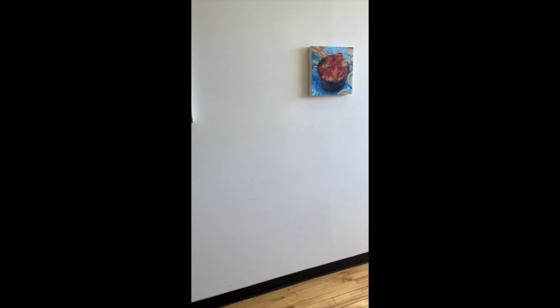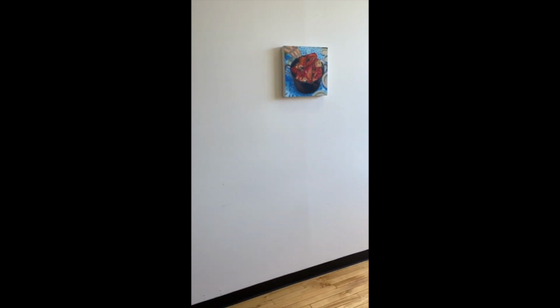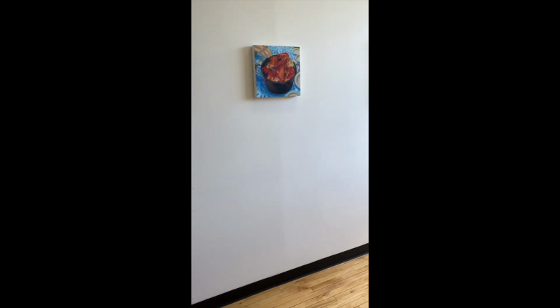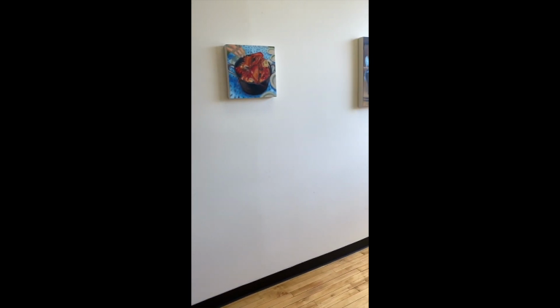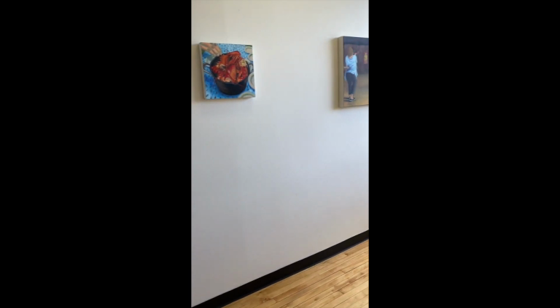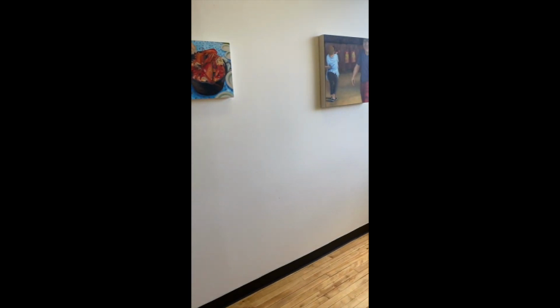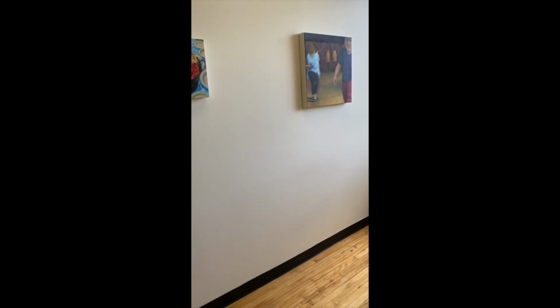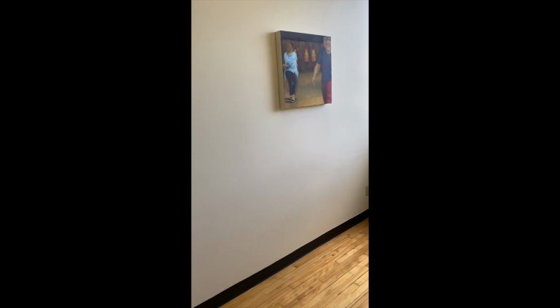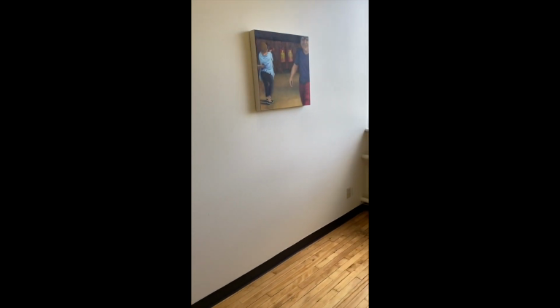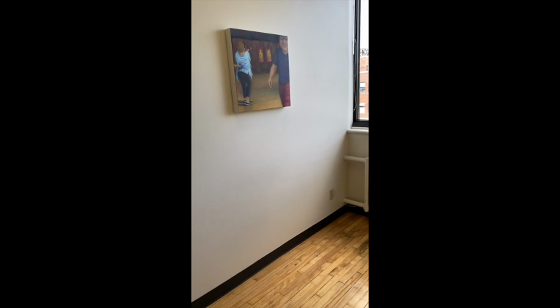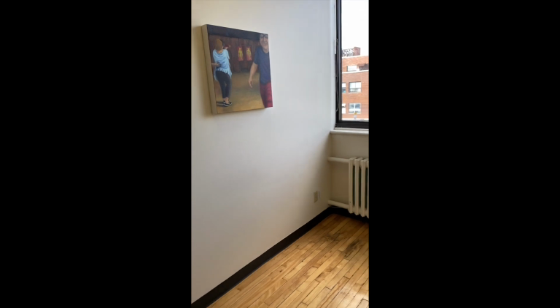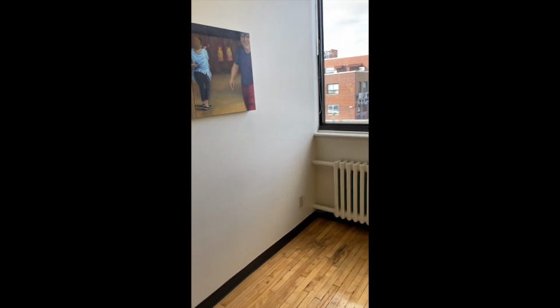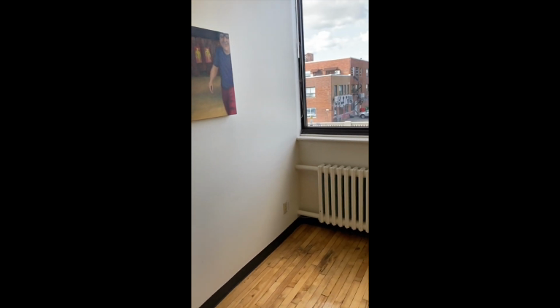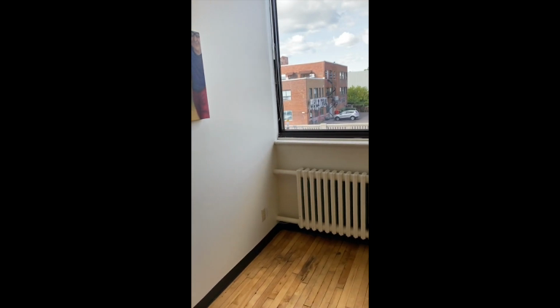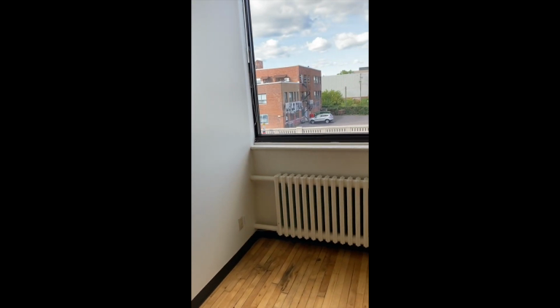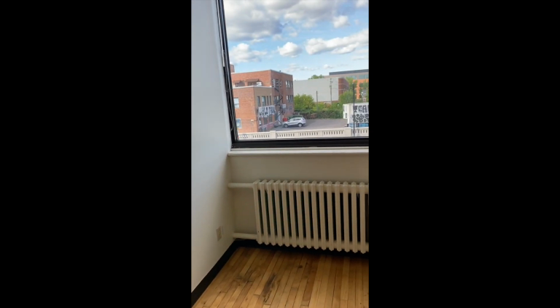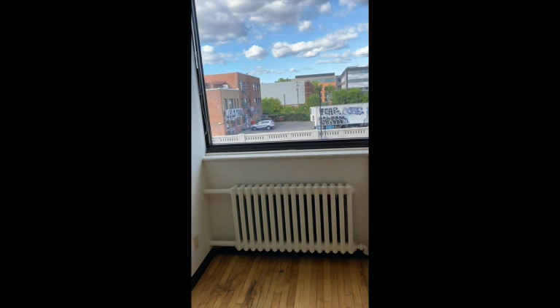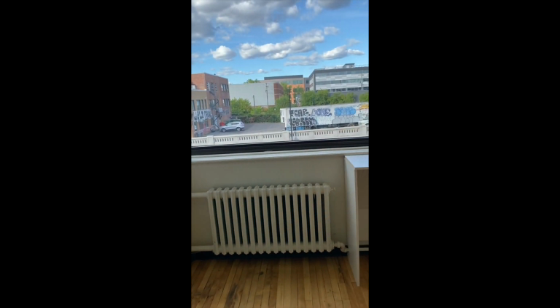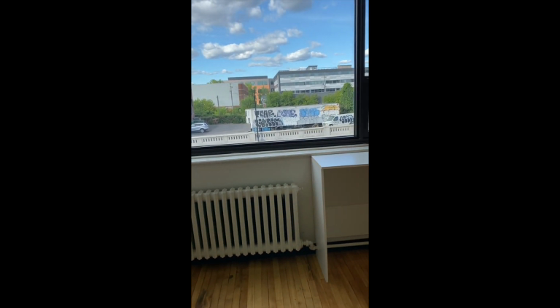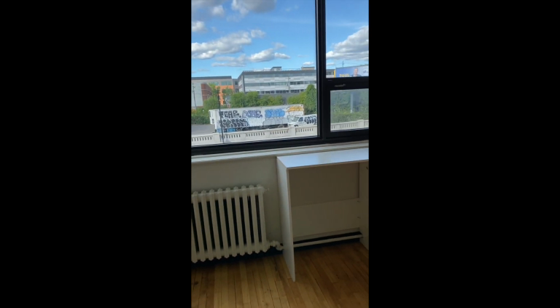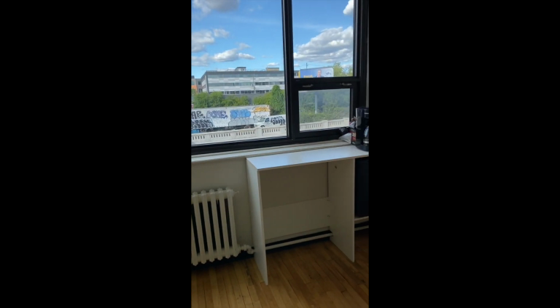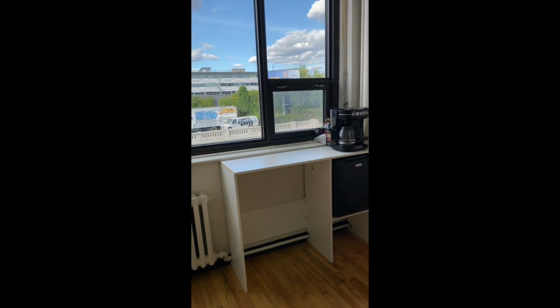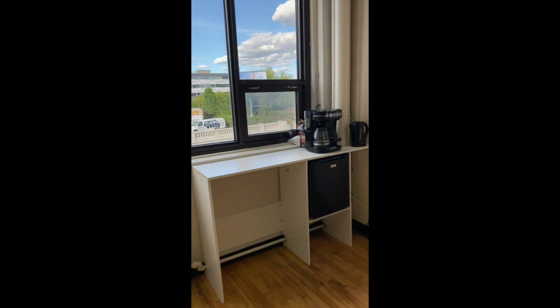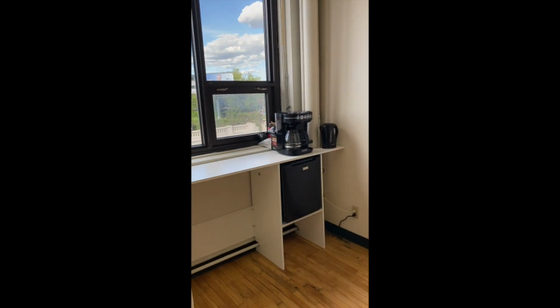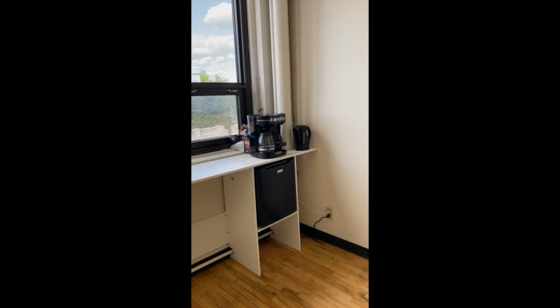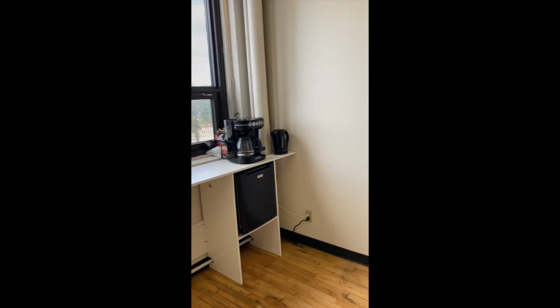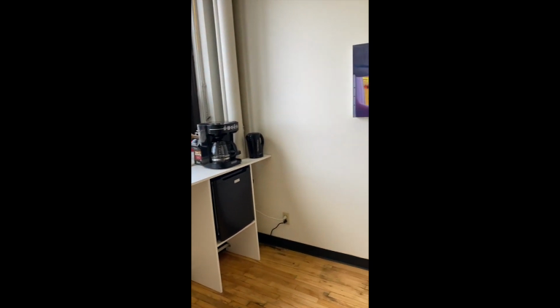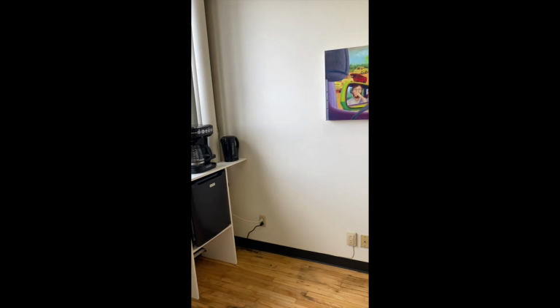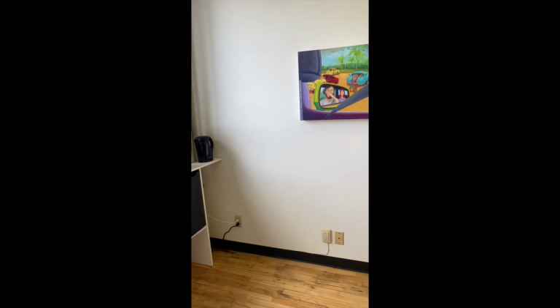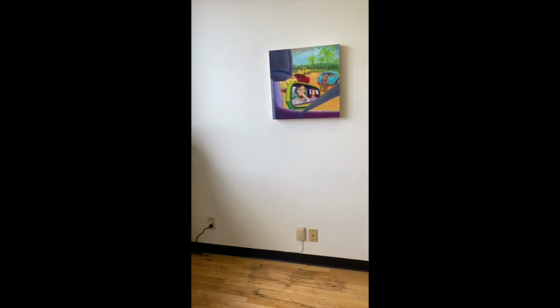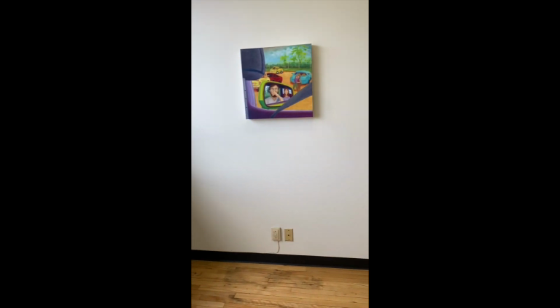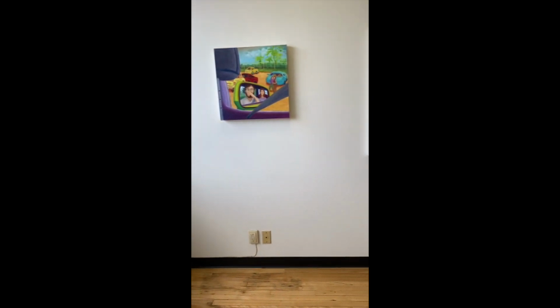Just off of Park Avenue in Beaumont, this converted office space to Gallery is now up and running. Hope to see you guys soon!